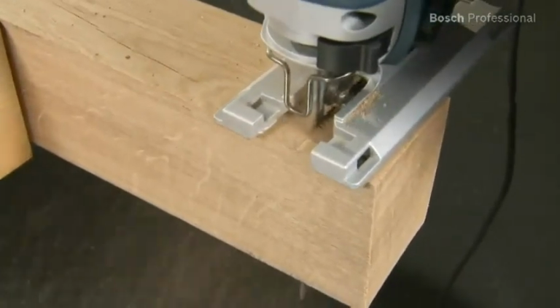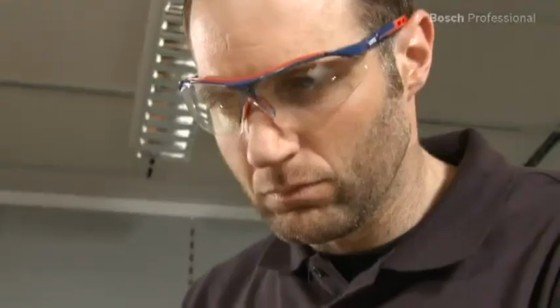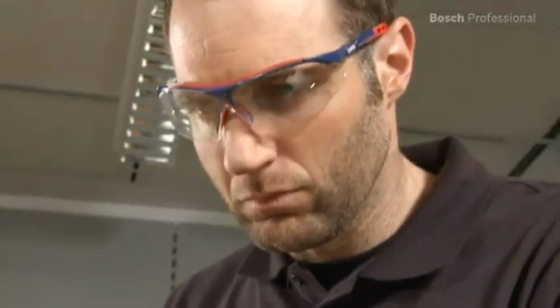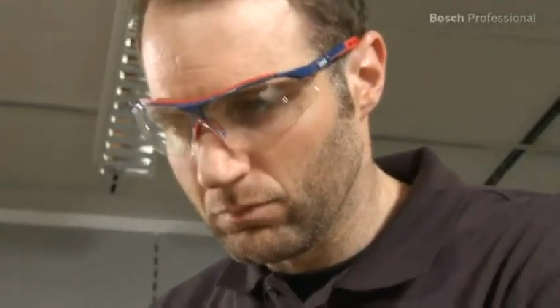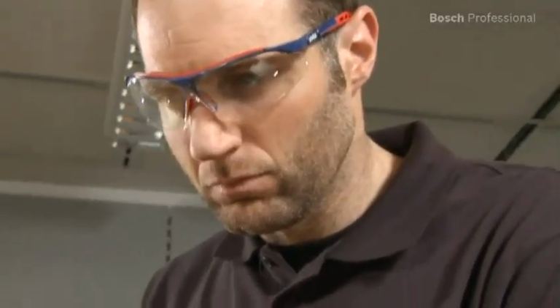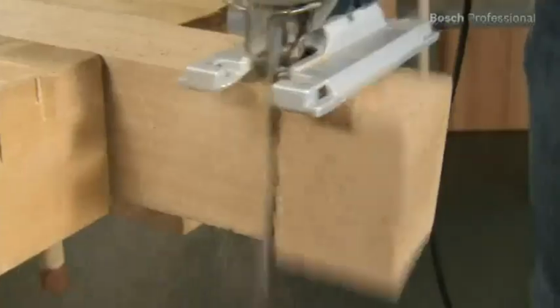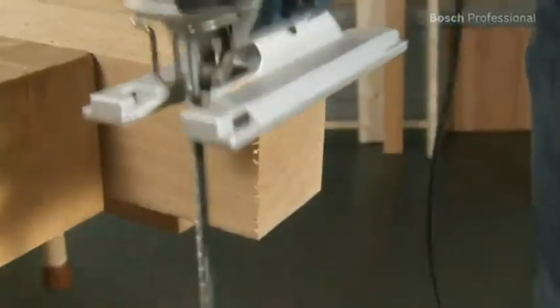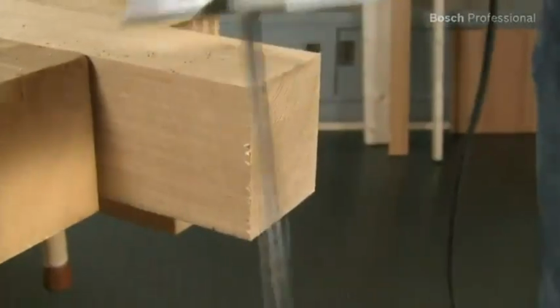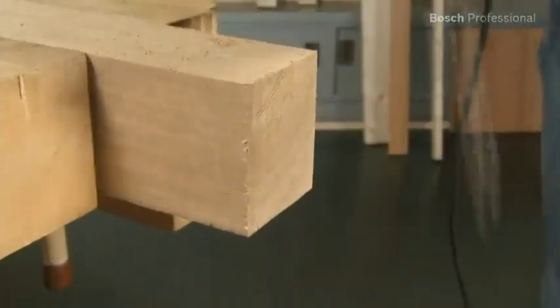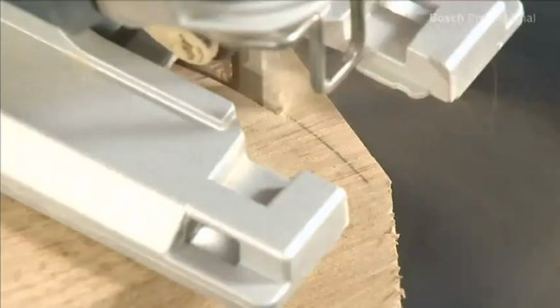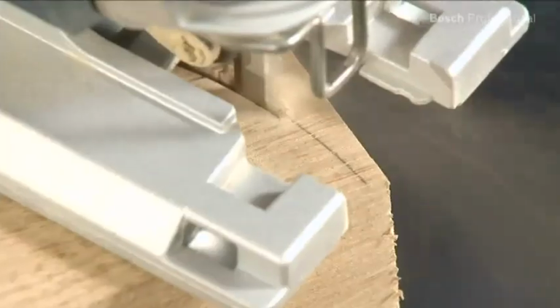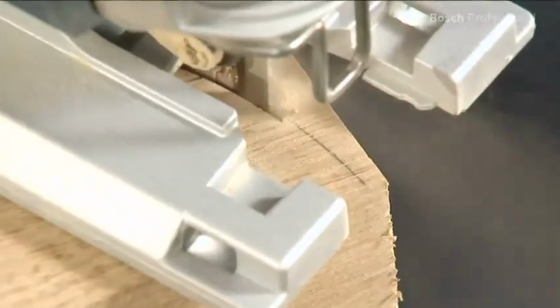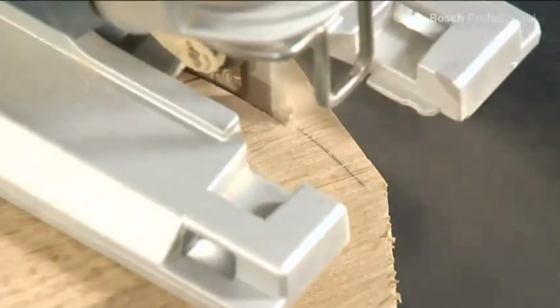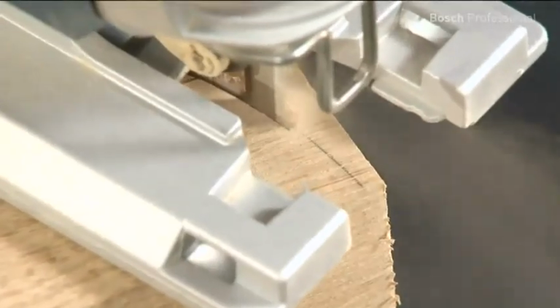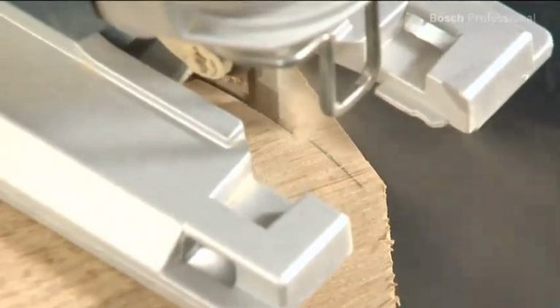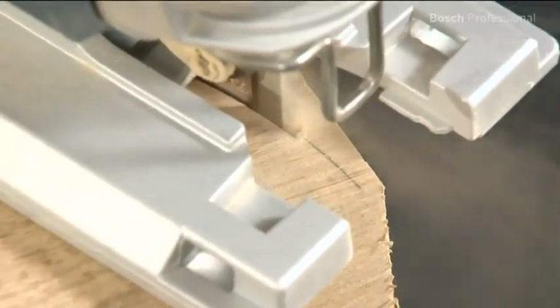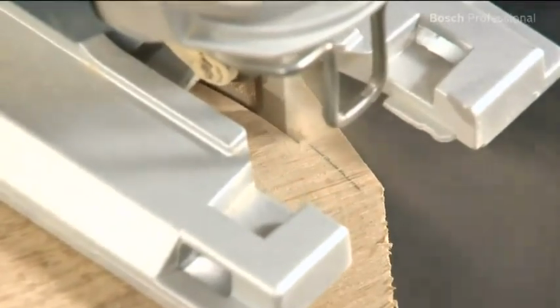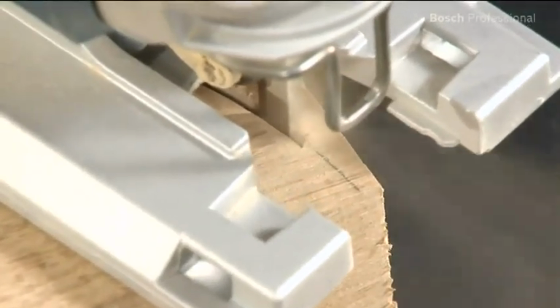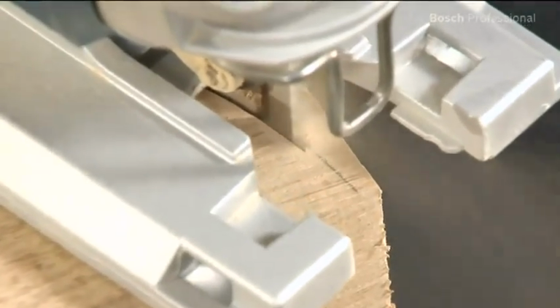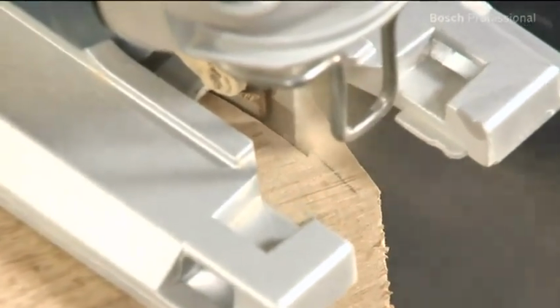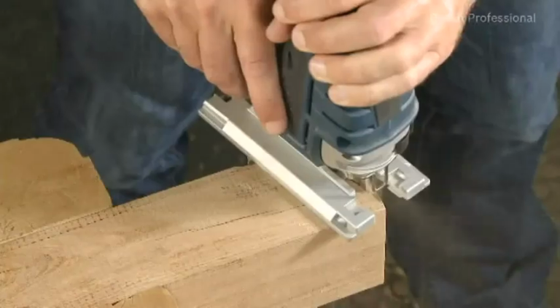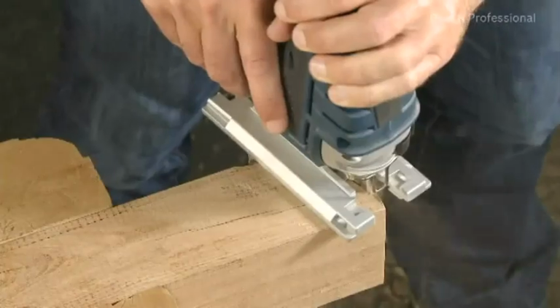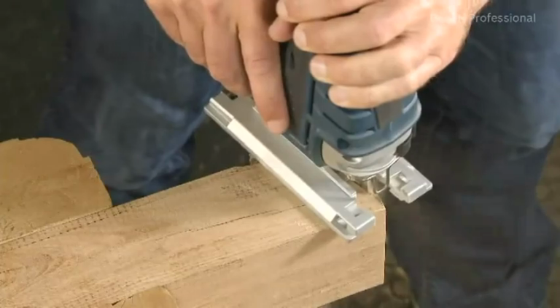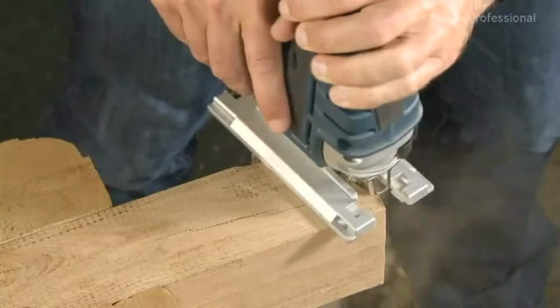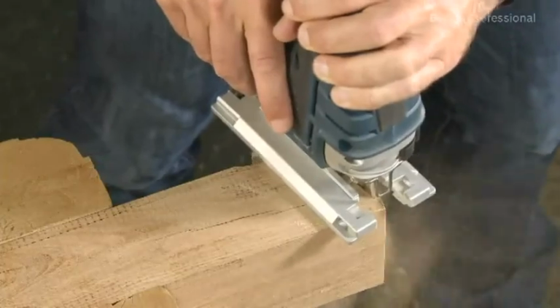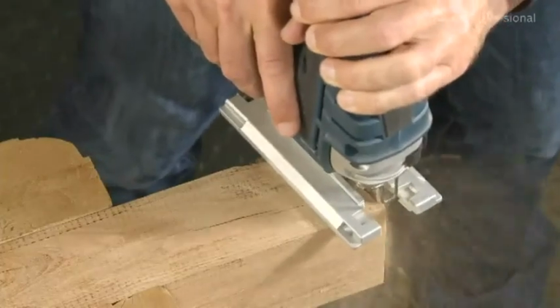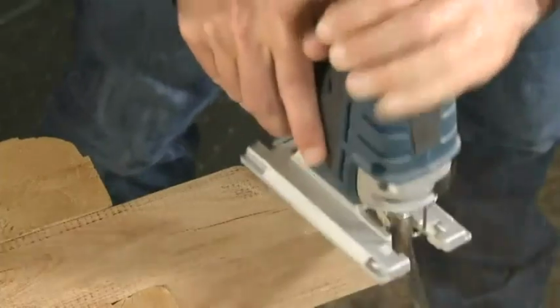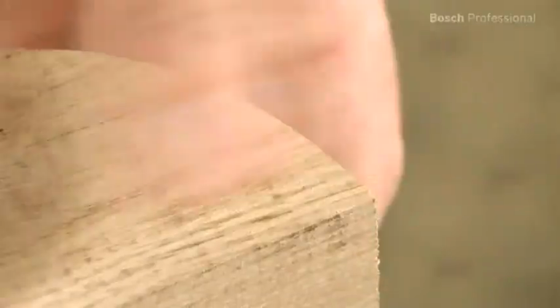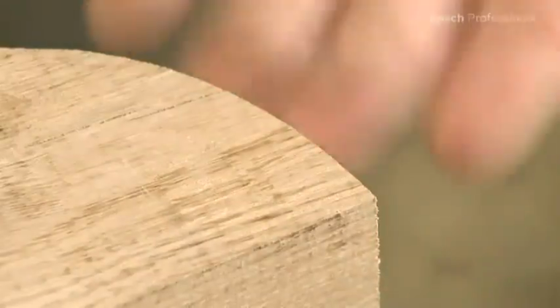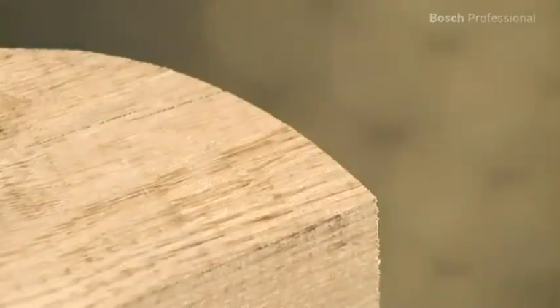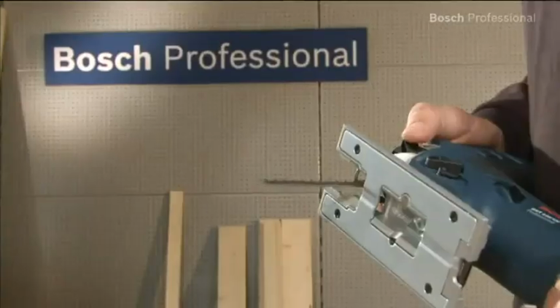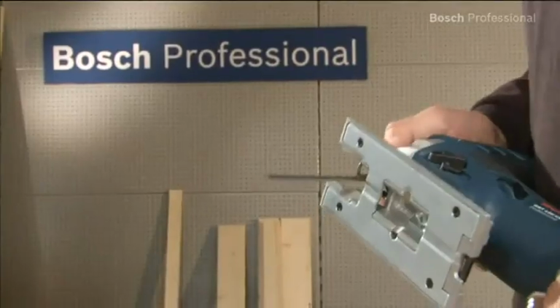The new sawblade clamping system offers high cutting precision and removes the need for reworking. You can change the sawblade quickly and easily, without the need for any additional tools.